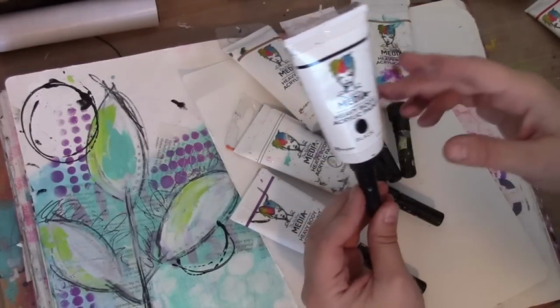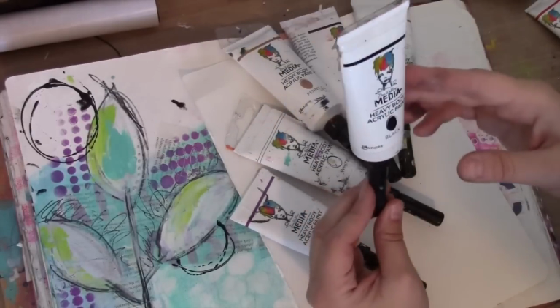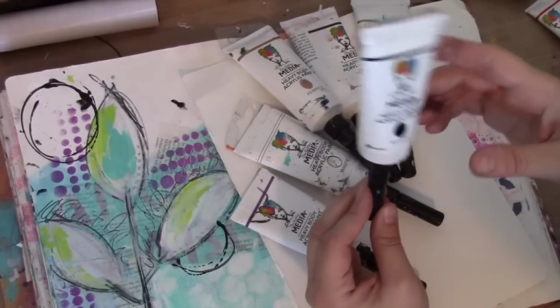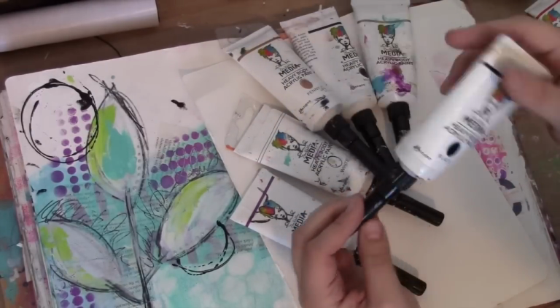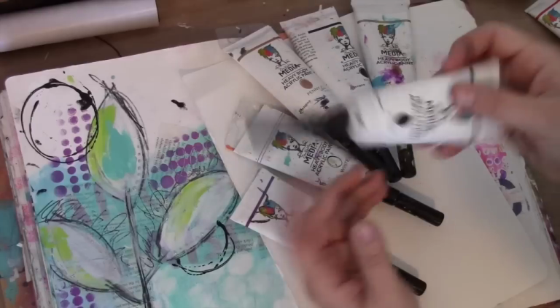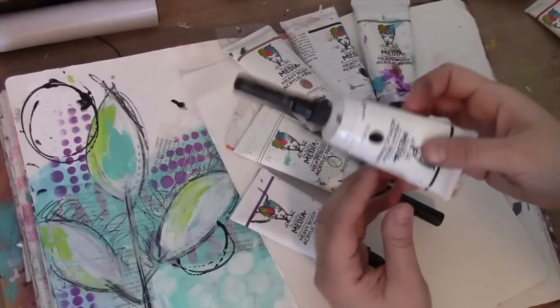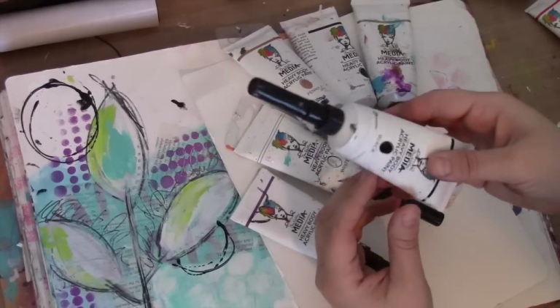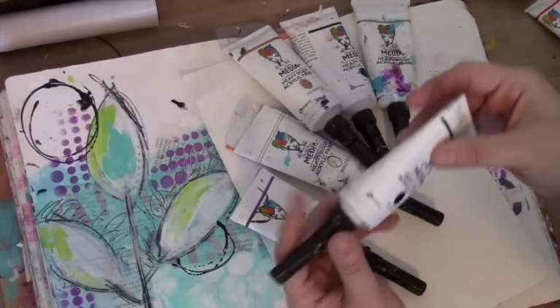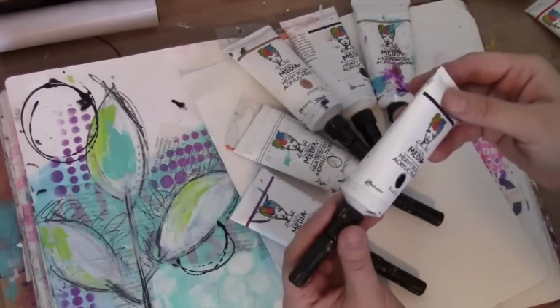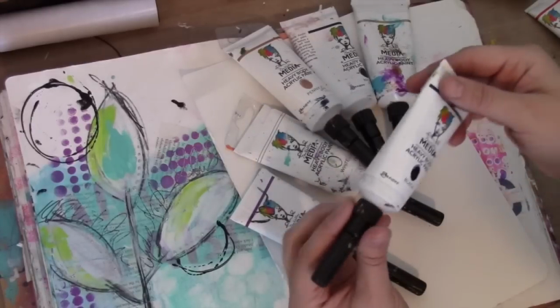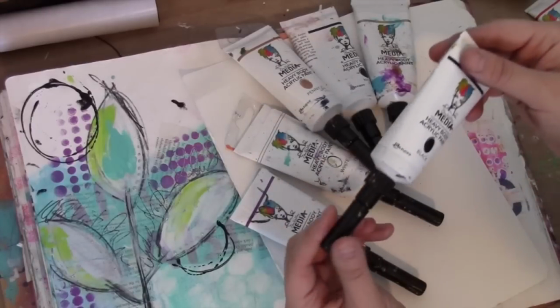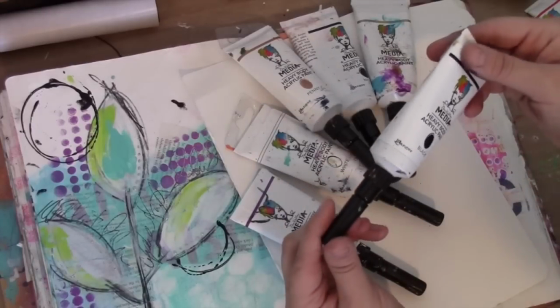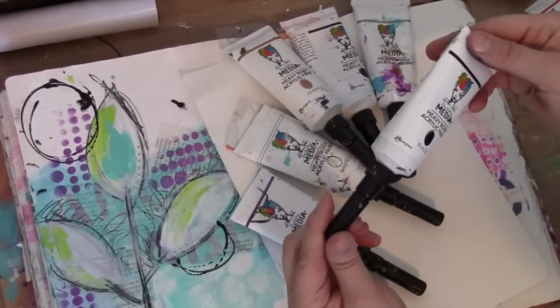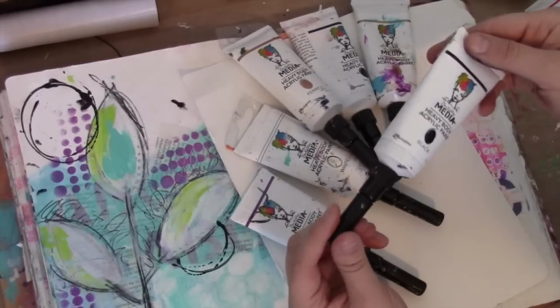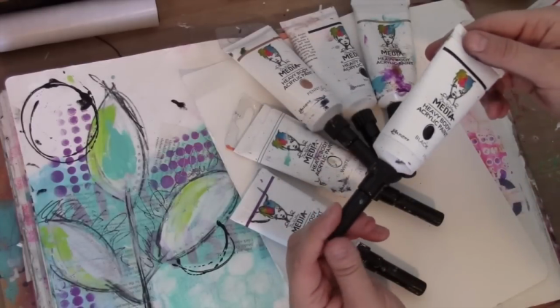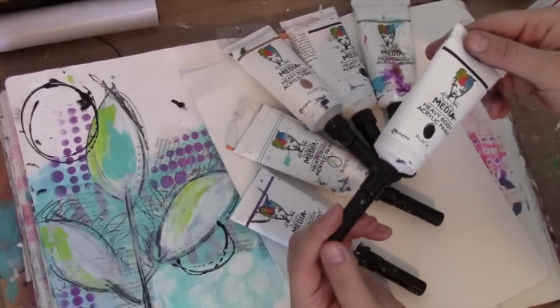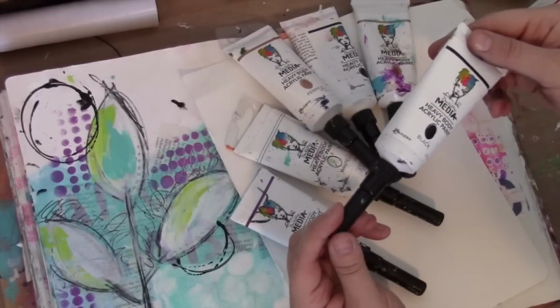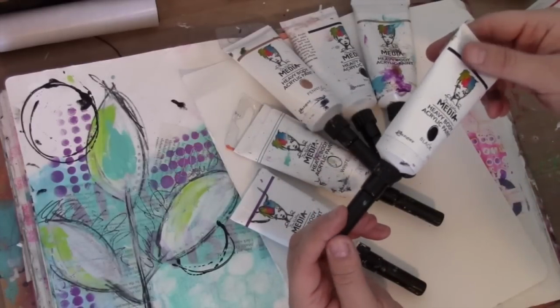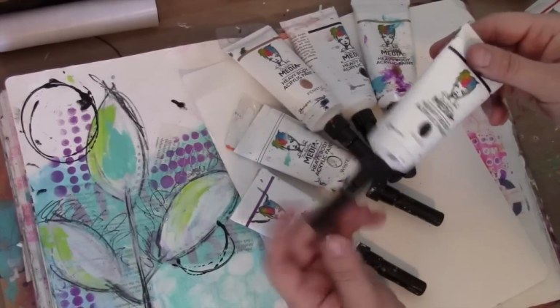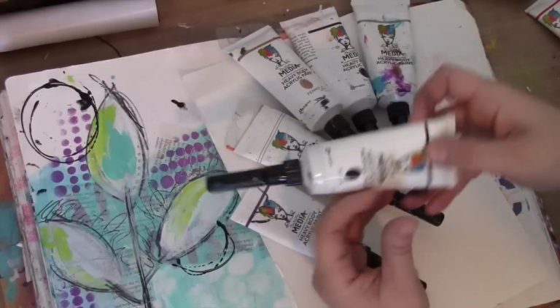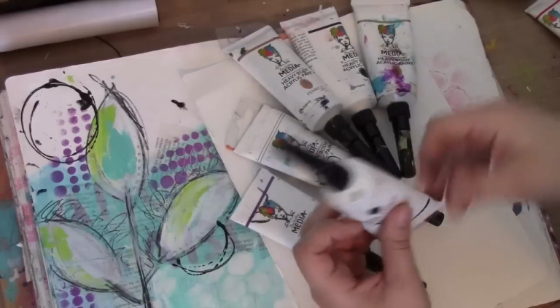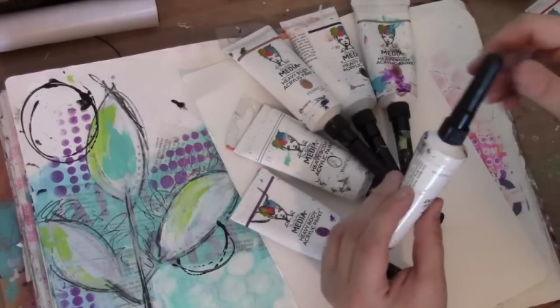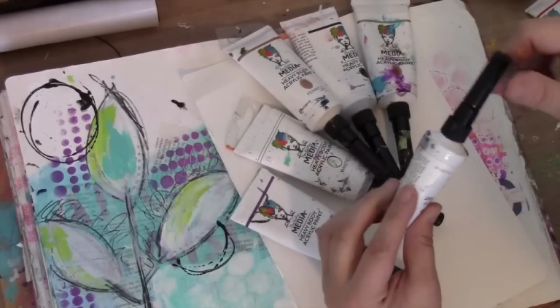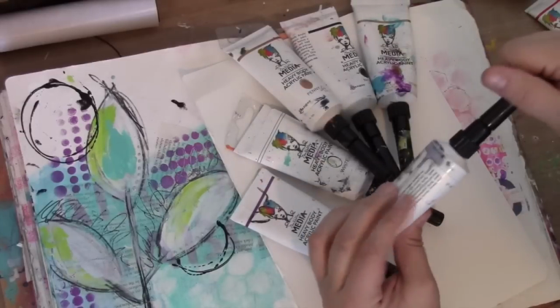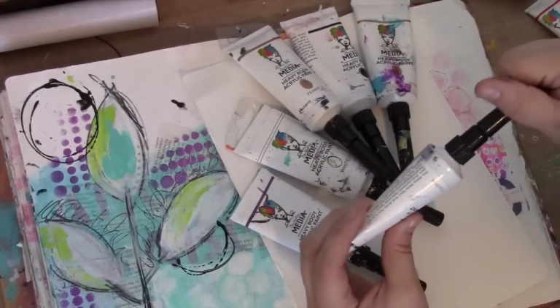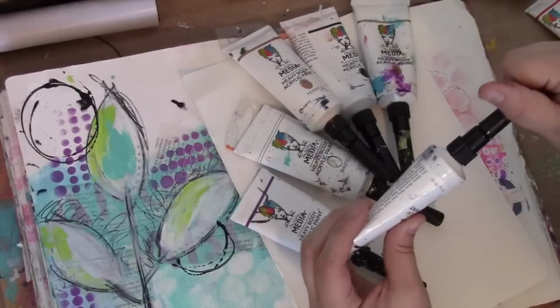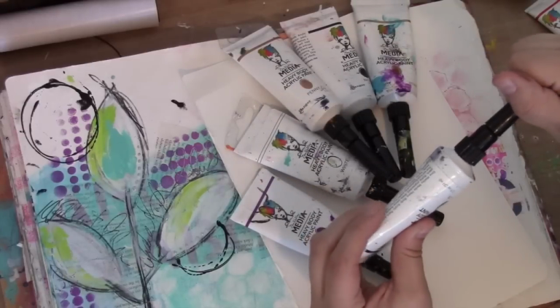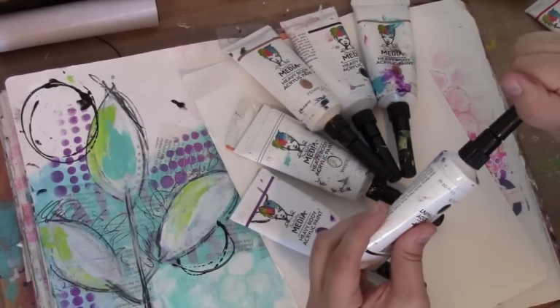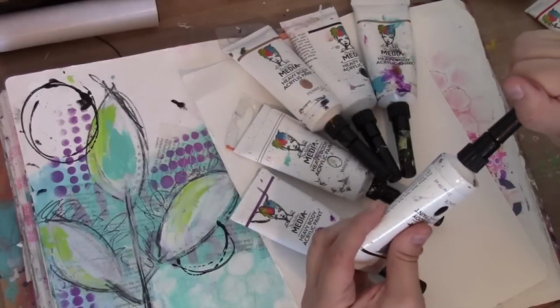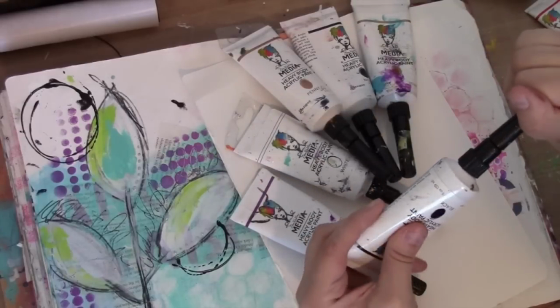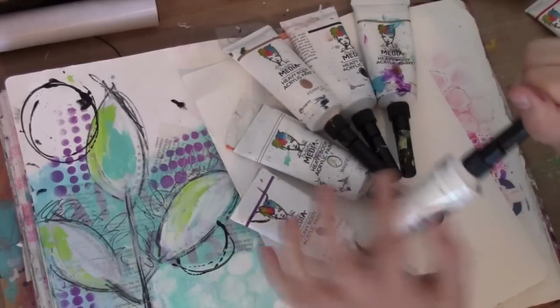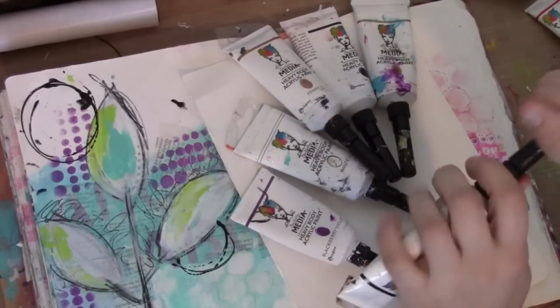What it does is it turns every tube of paint into a drawing tool — into a pen. So what you're going to do is take the lid off.